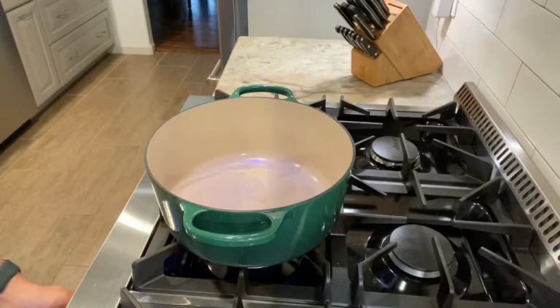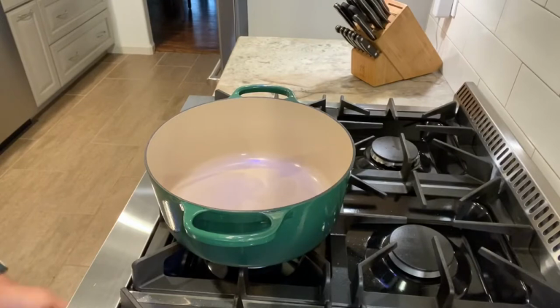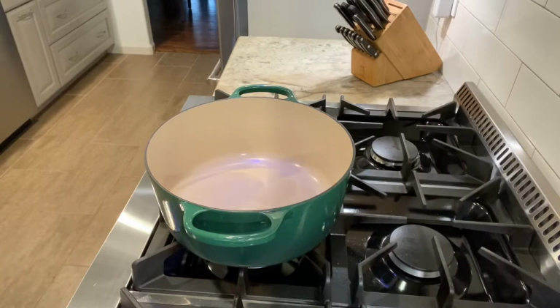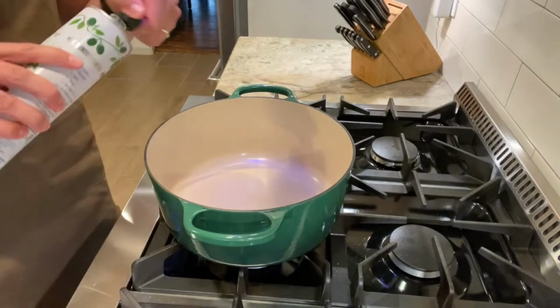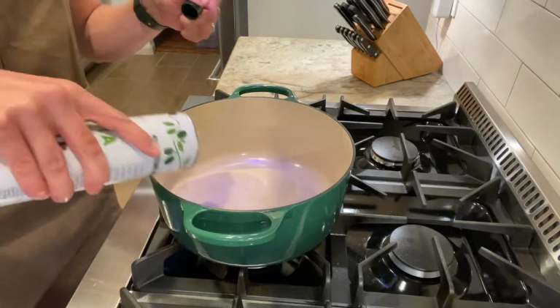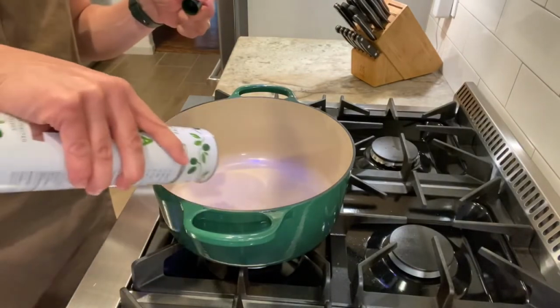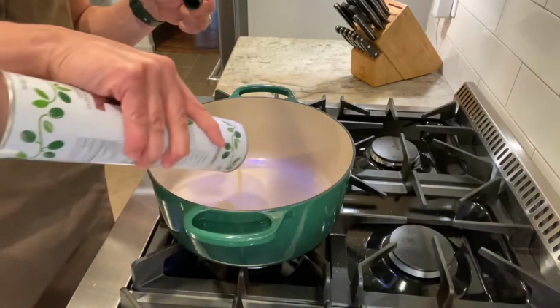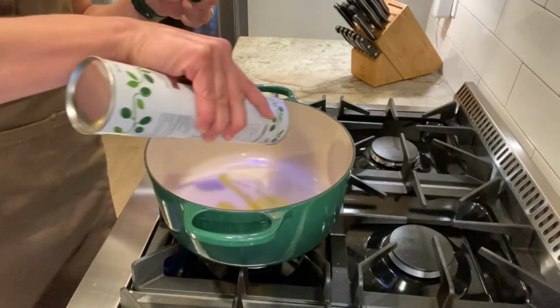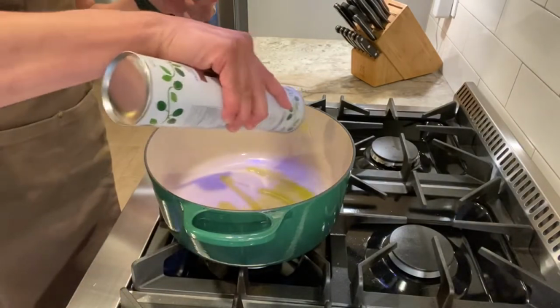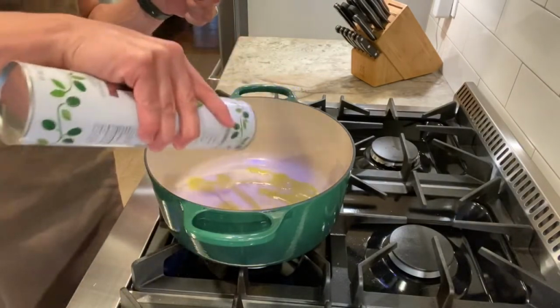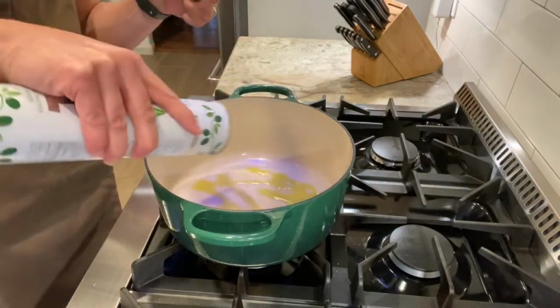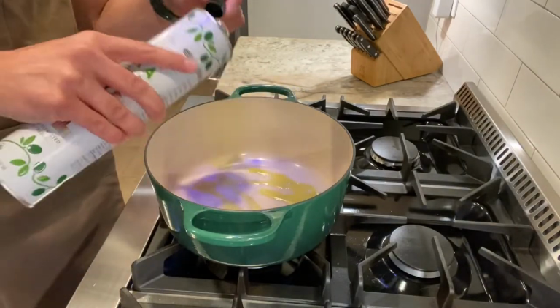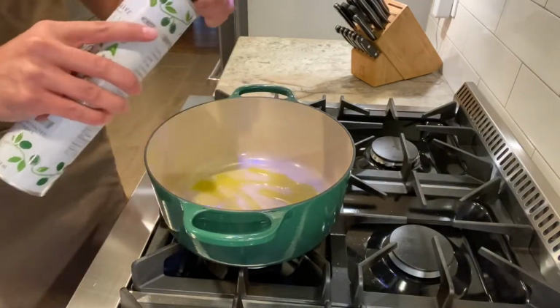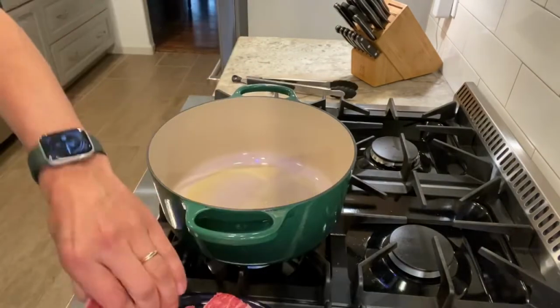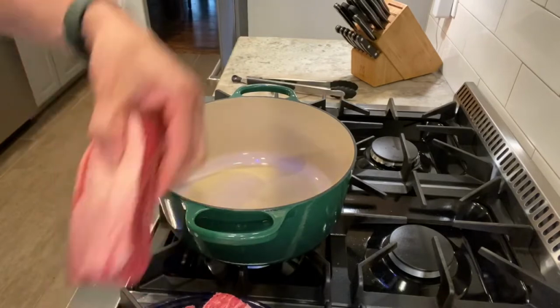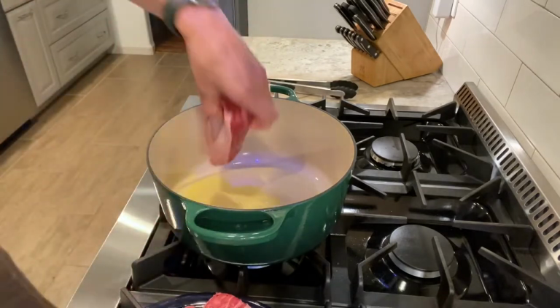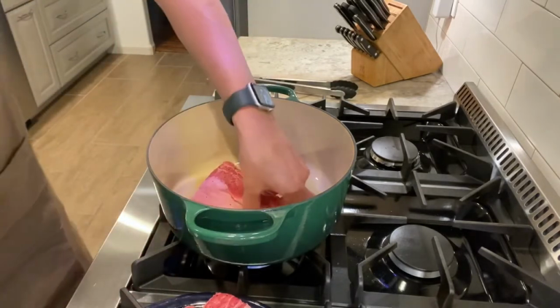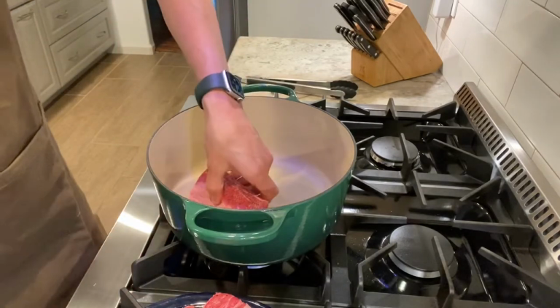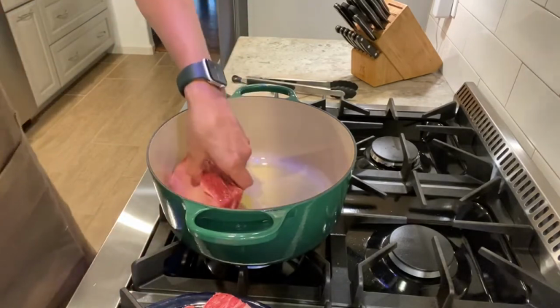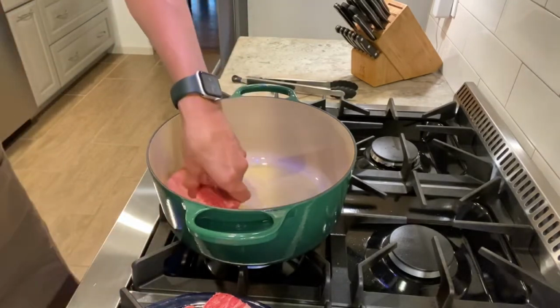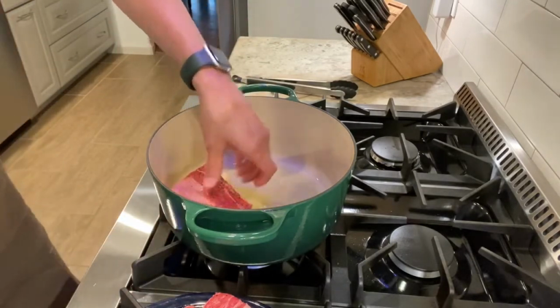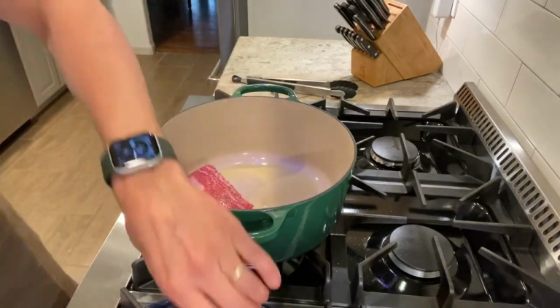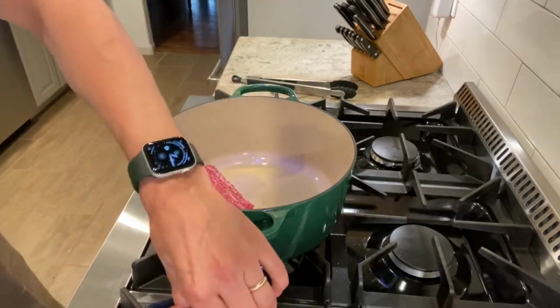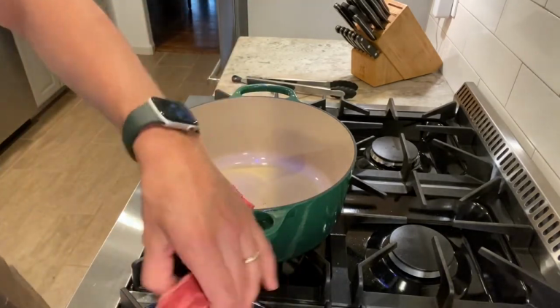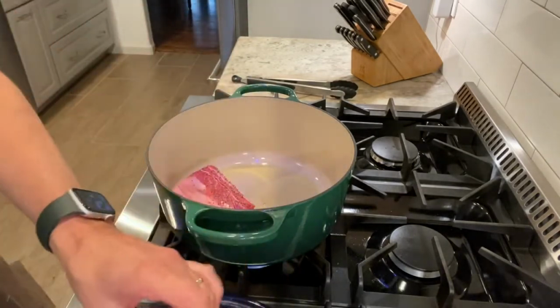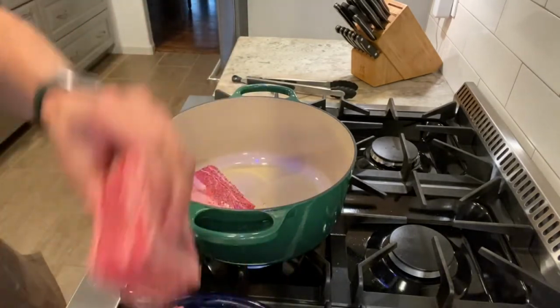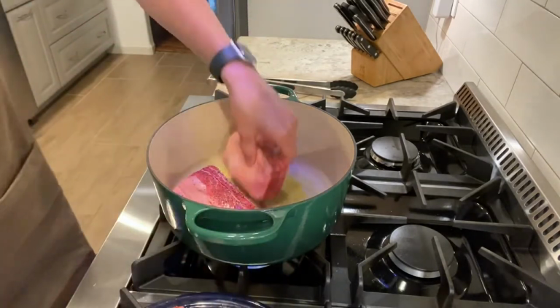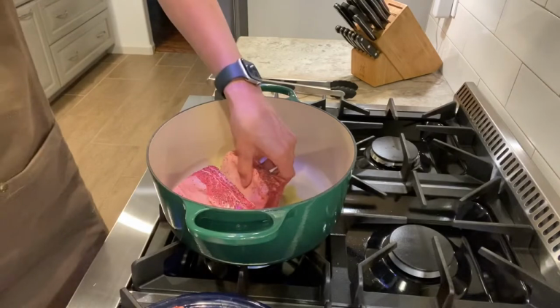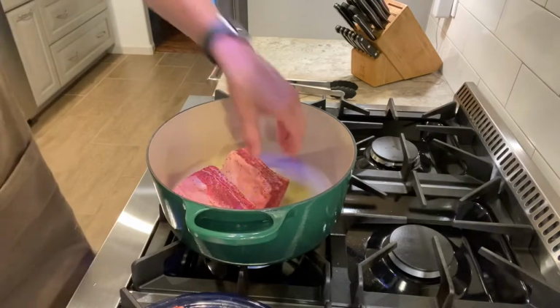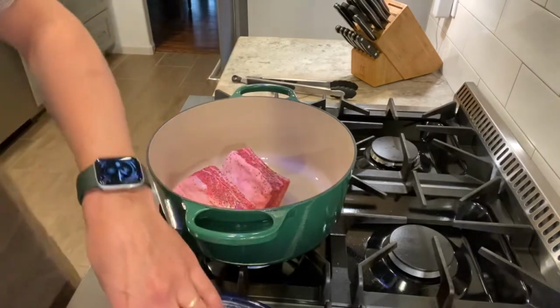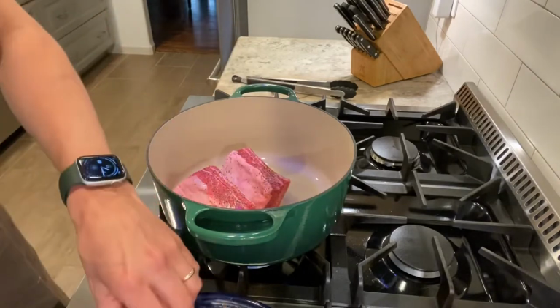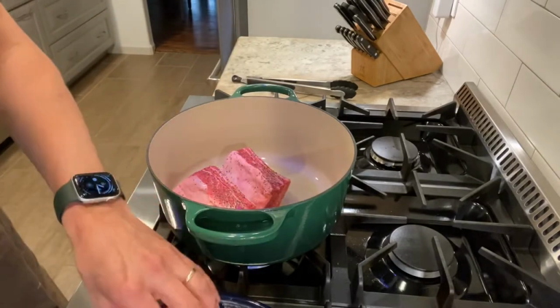Now let's get that fire going on a Dutch oven and add about two tablespoons of vegetable oil. Once your oil is nice and hot, let's add those short ribs and sear on all sides.